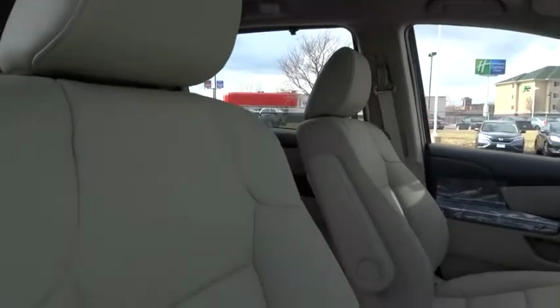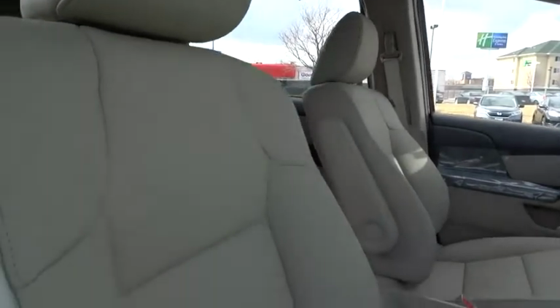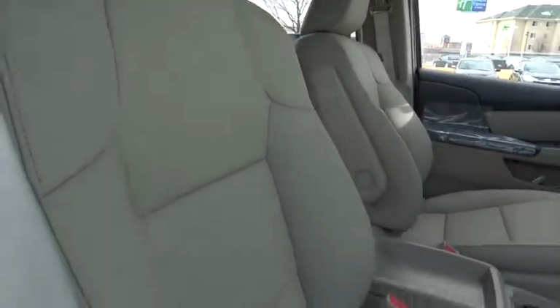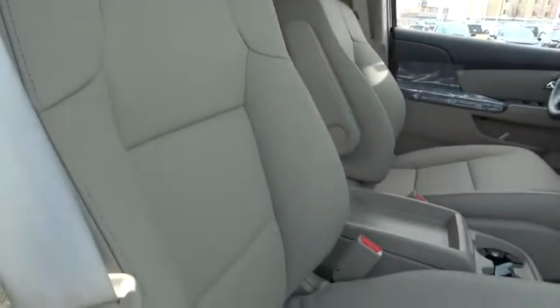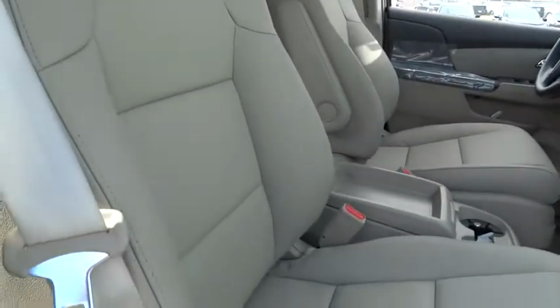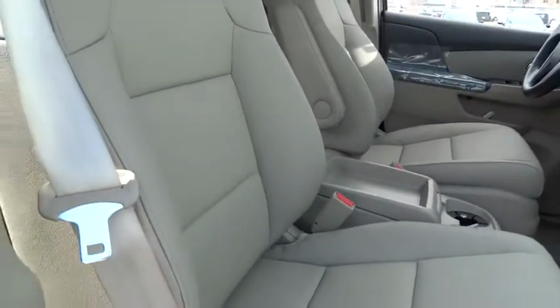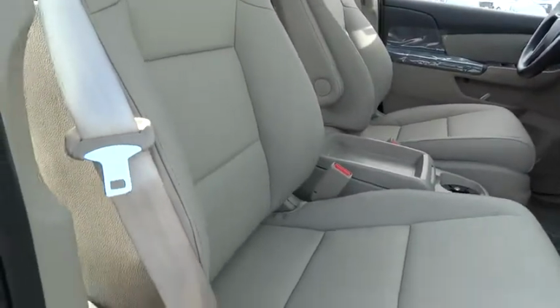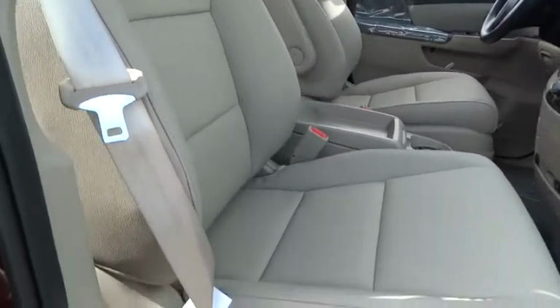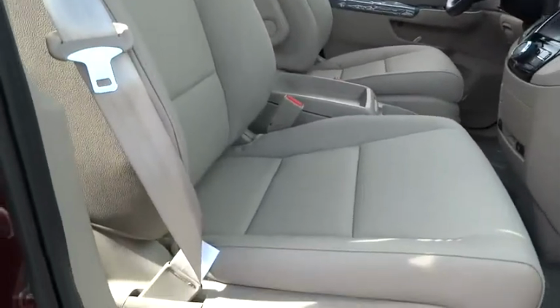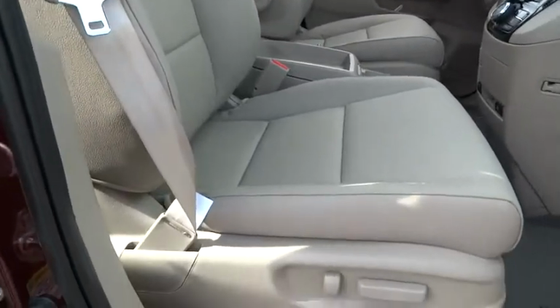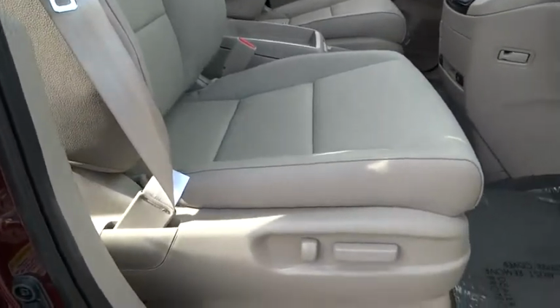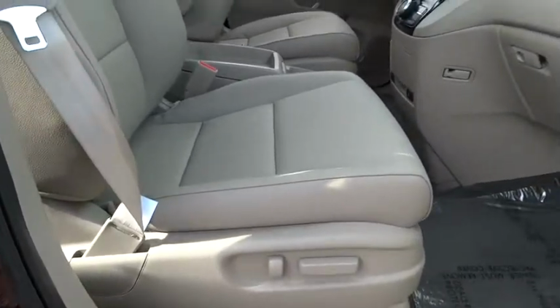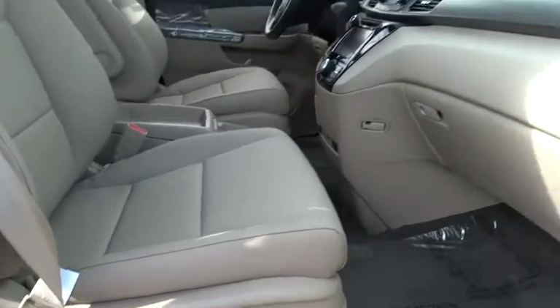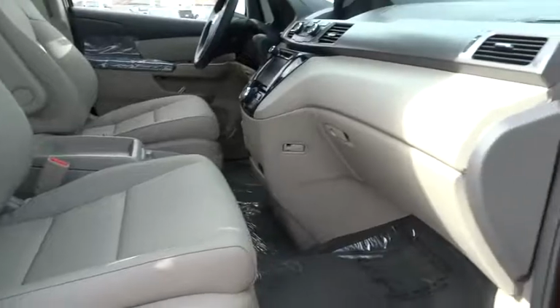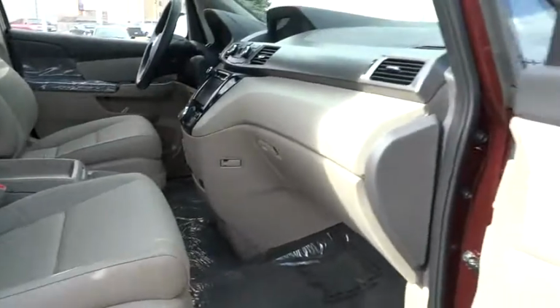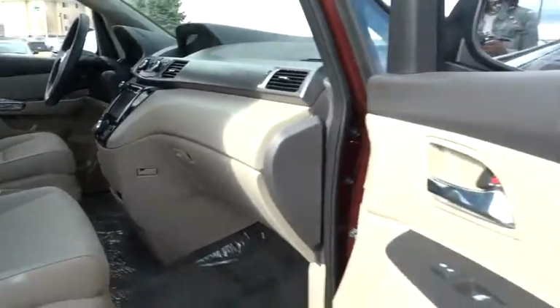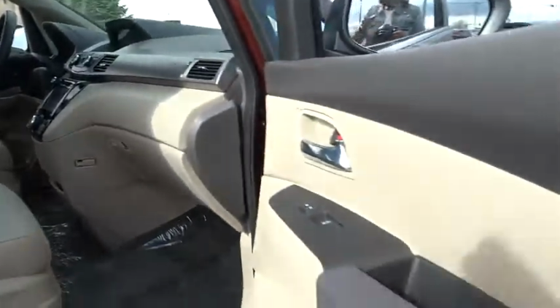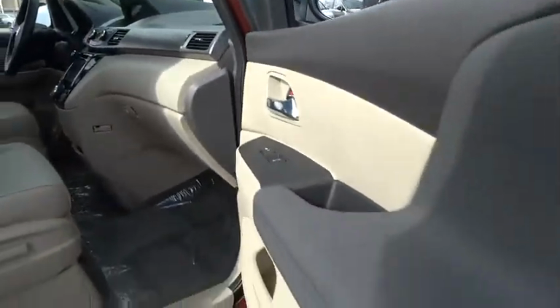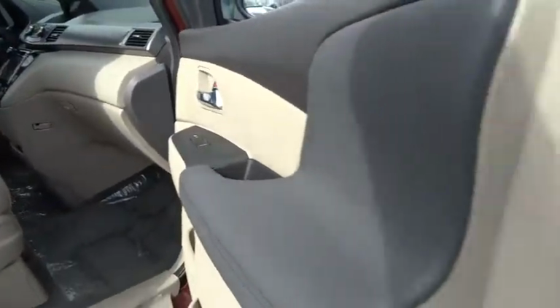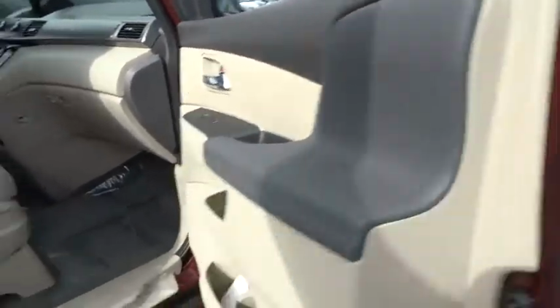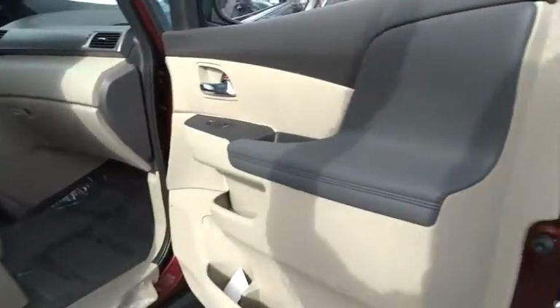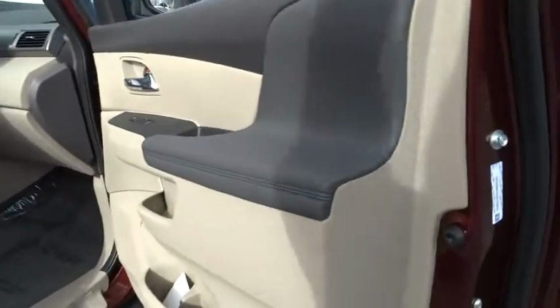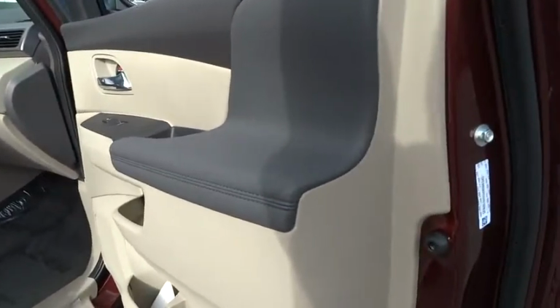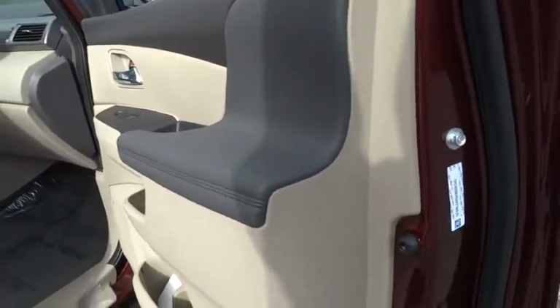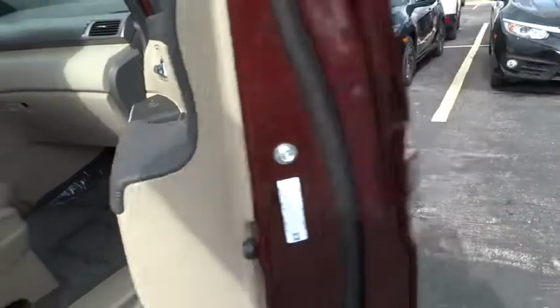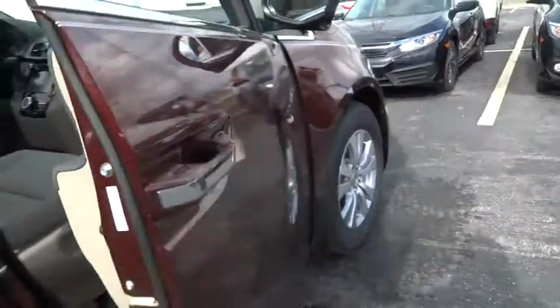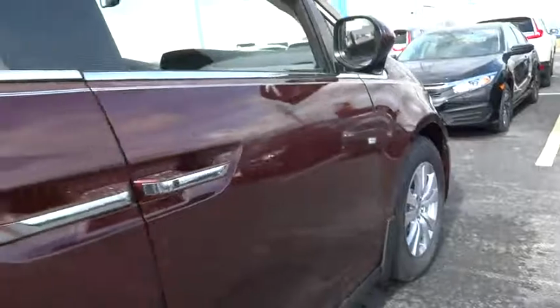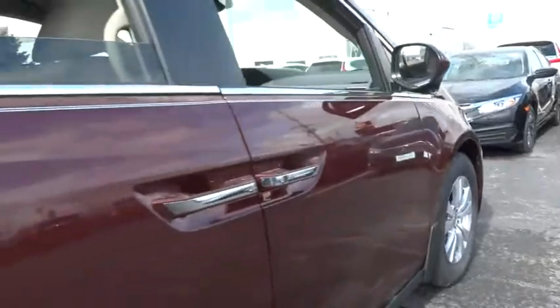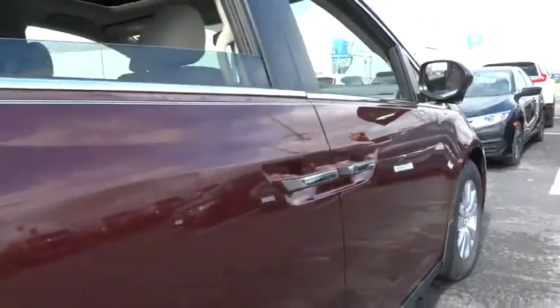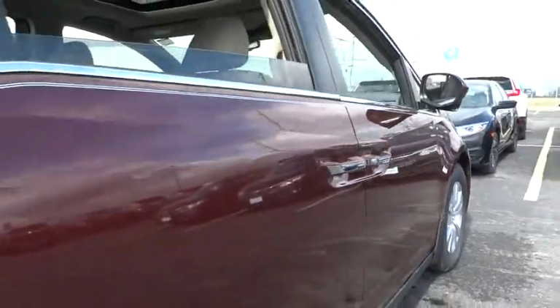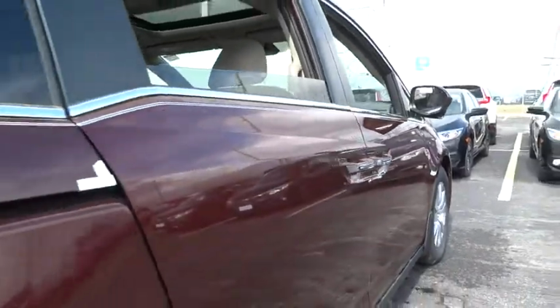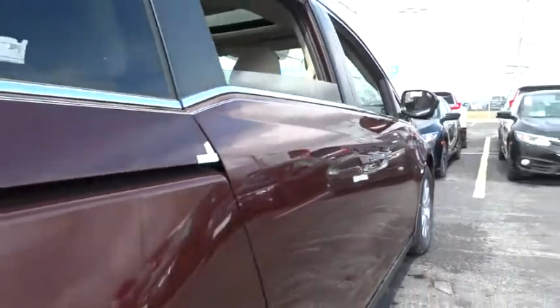Heated front seat, rear window defroster, trip computer, compass, CD player, security system, electronic stability control, overhead console, power moonroof, remote keyless entry, tachometer.